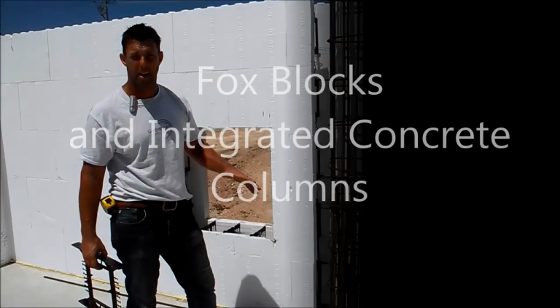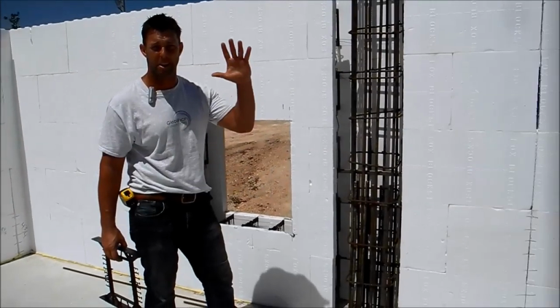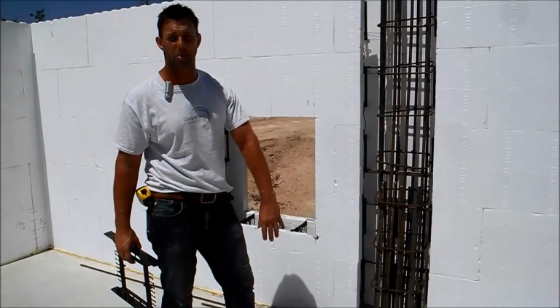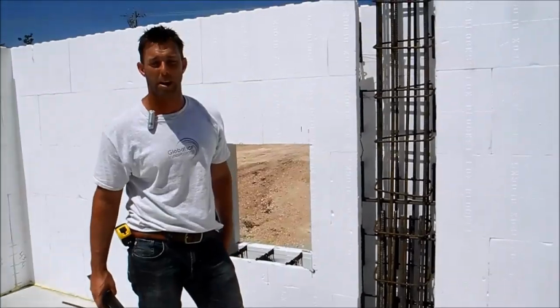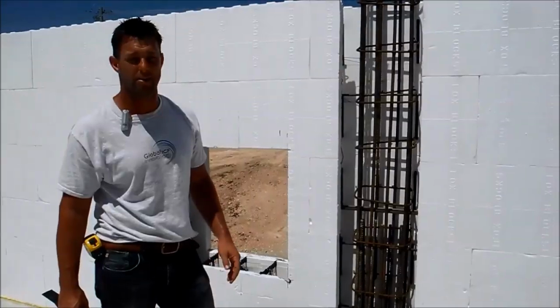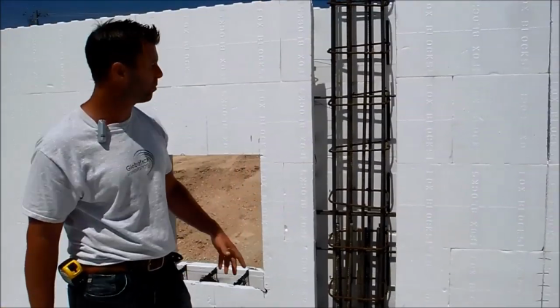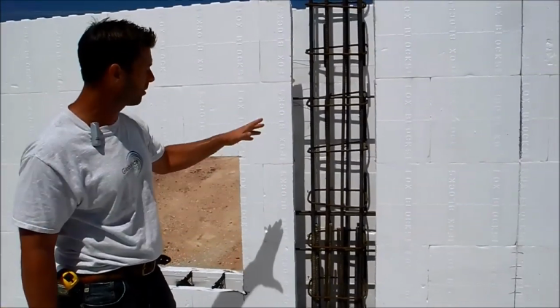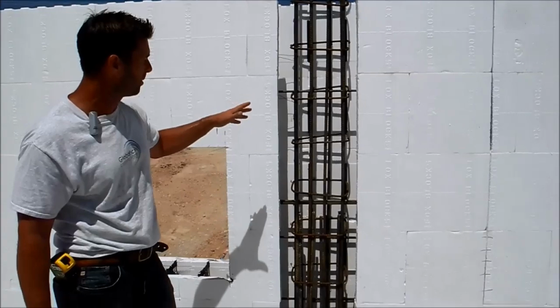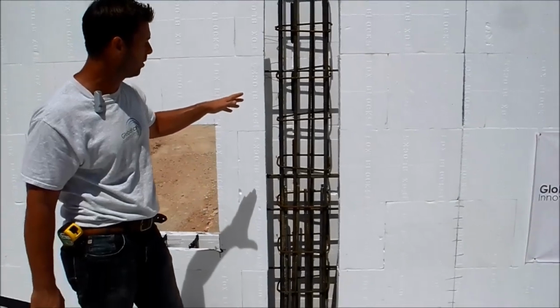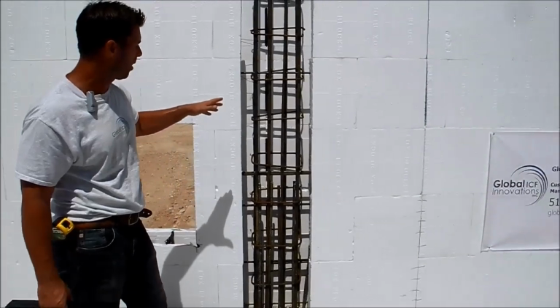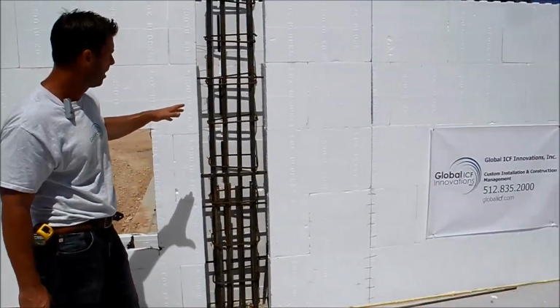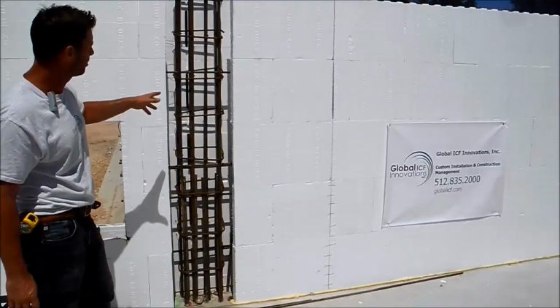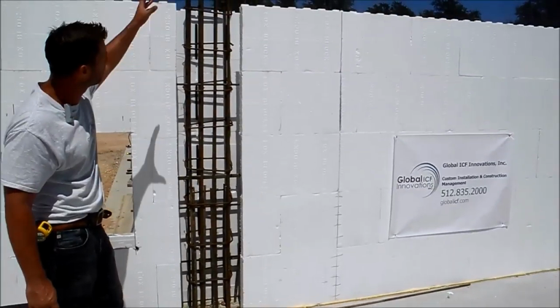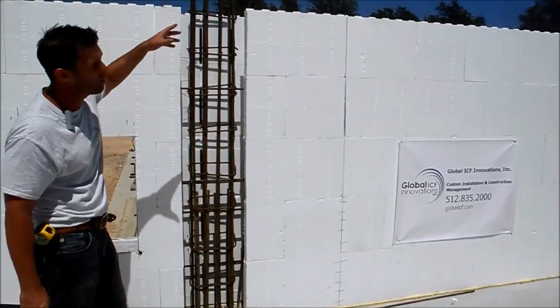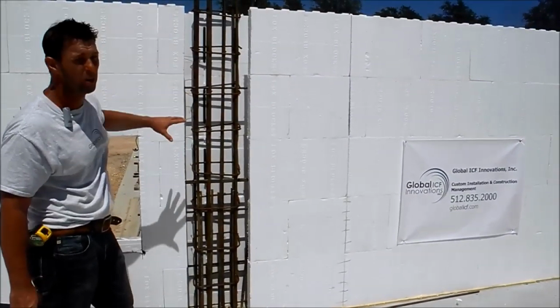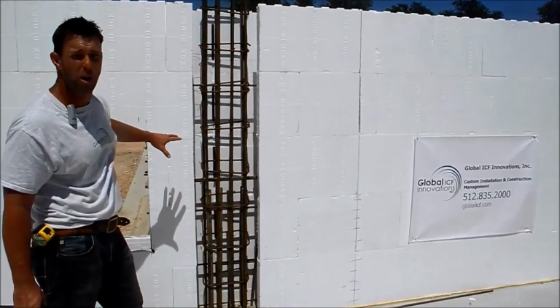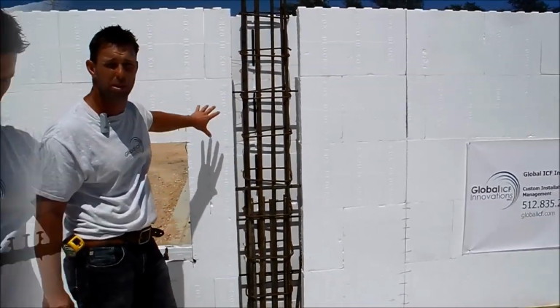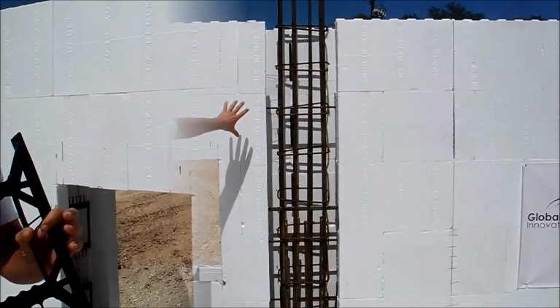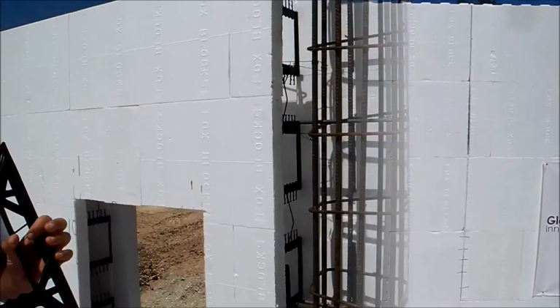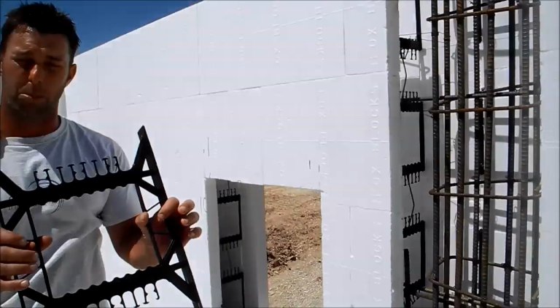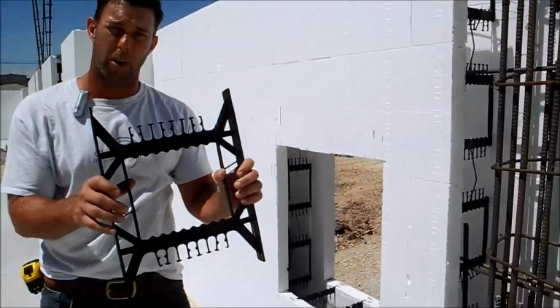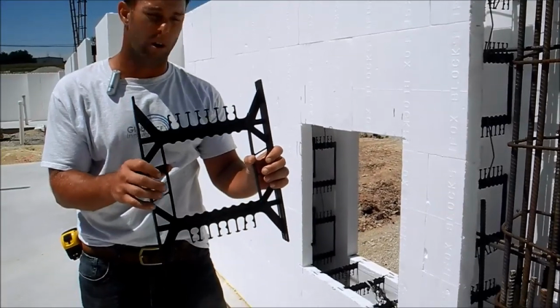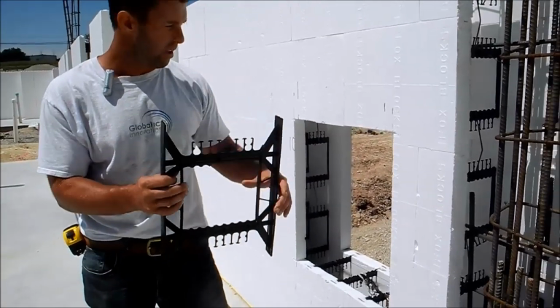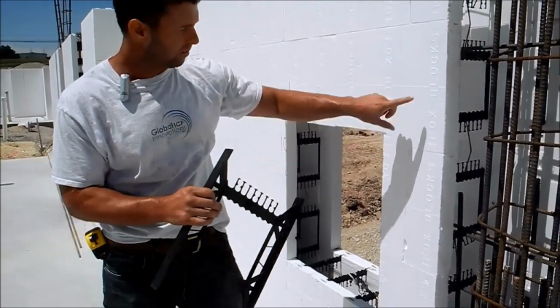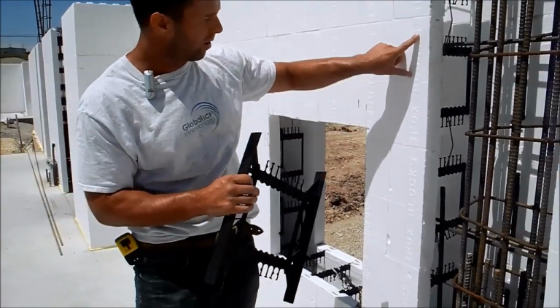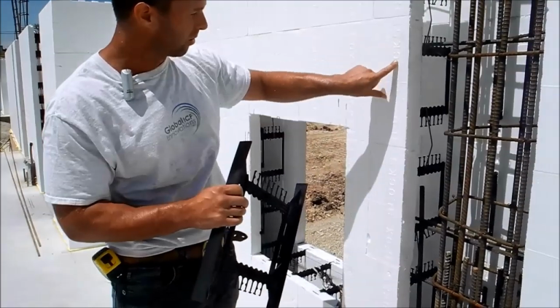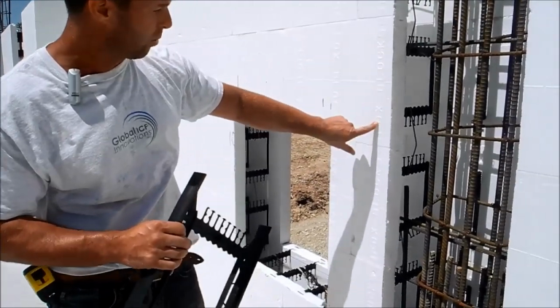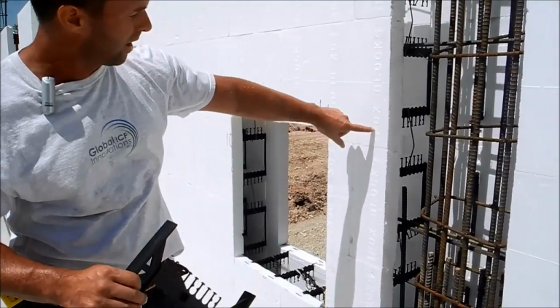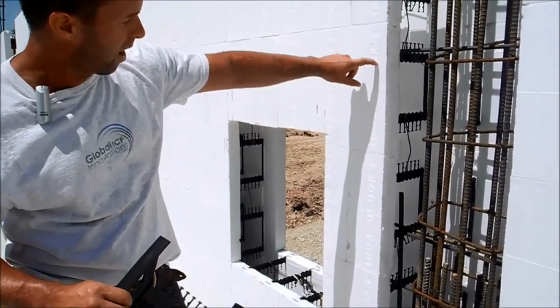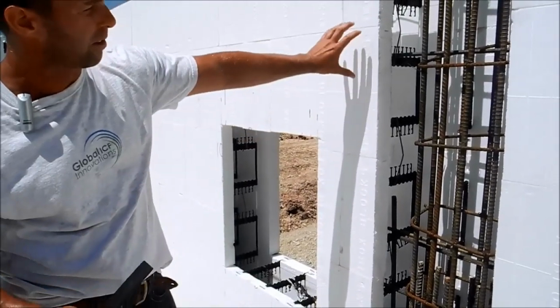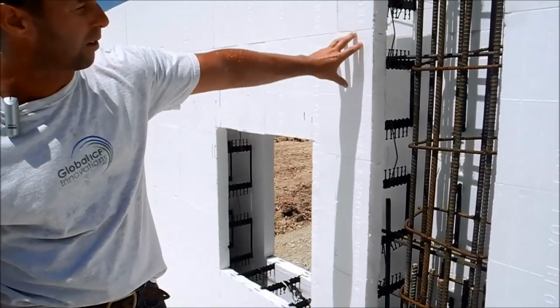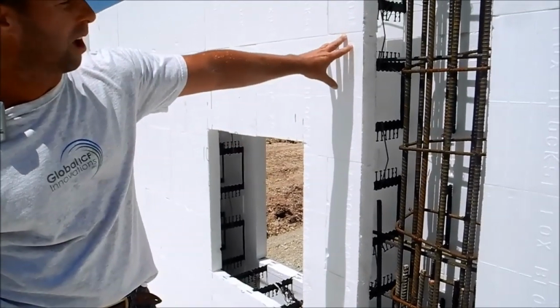Hi, it's Steve again with Global ICF. Just wanted to illustrate a little bit for you how our structural columns integrate well with this FOX ICF. The FOX web is very durable and very strong. As you can see here, it's illustrated where it says FOX blocks in the actual block.